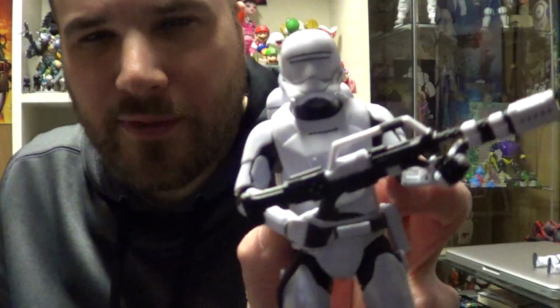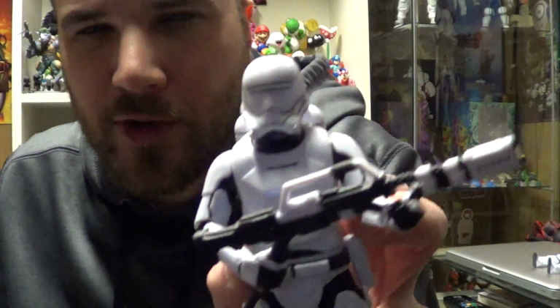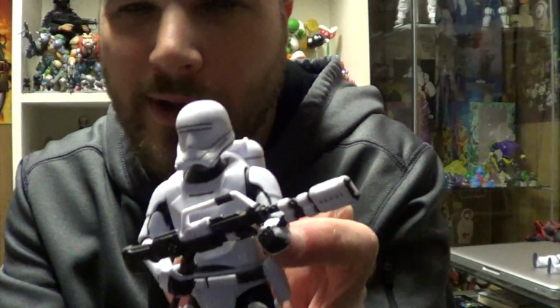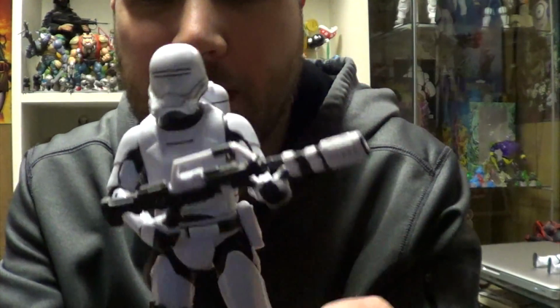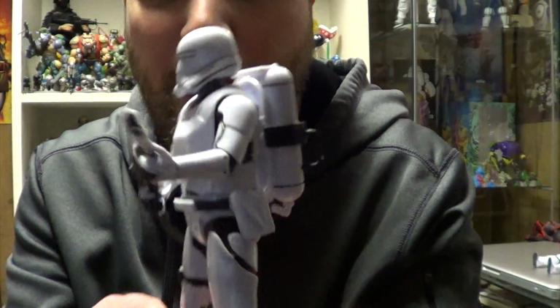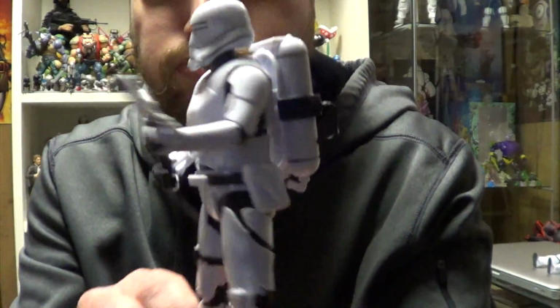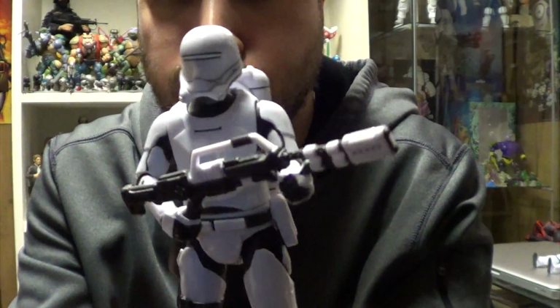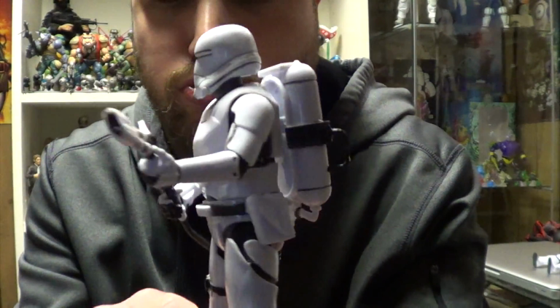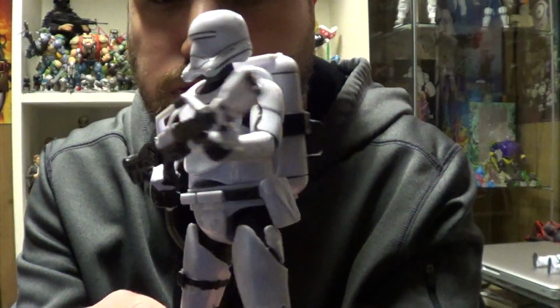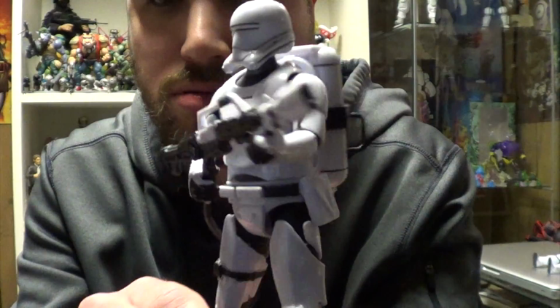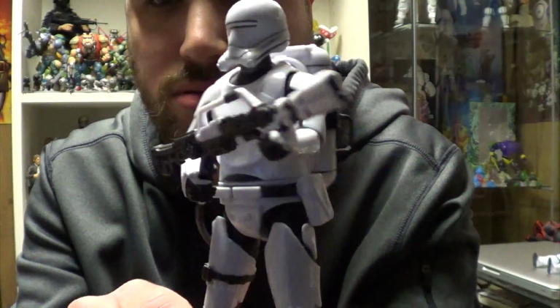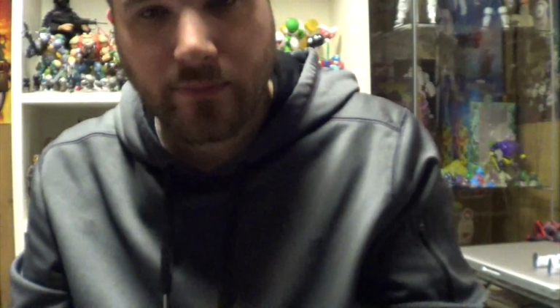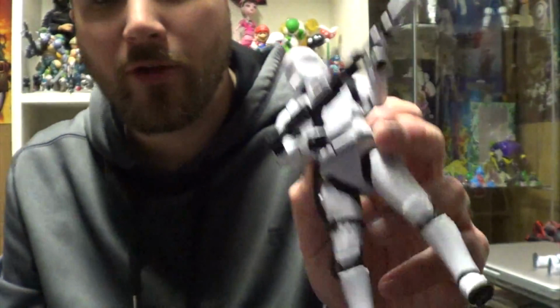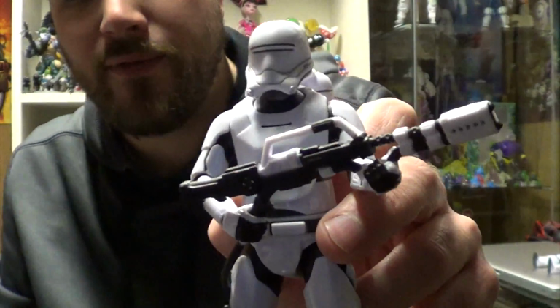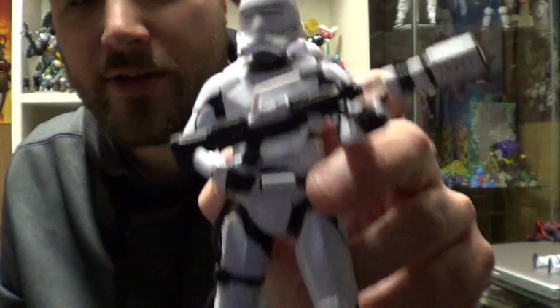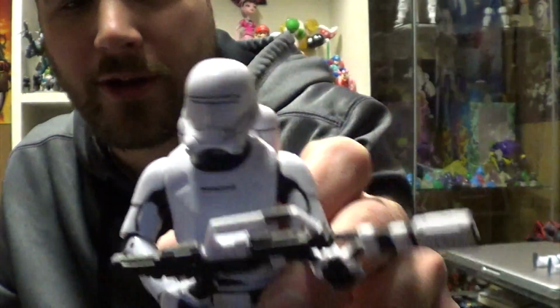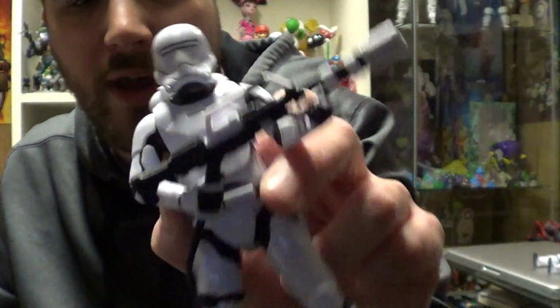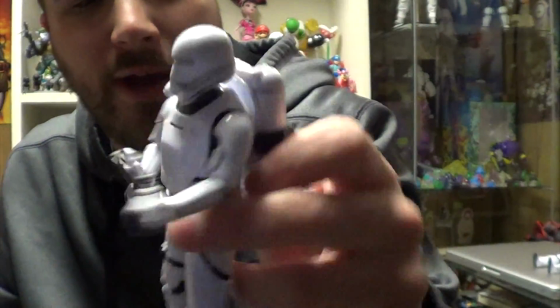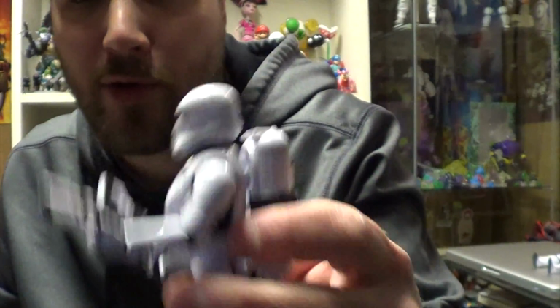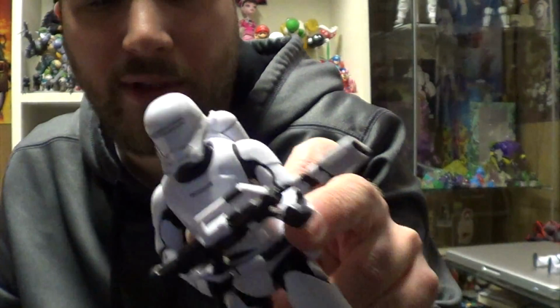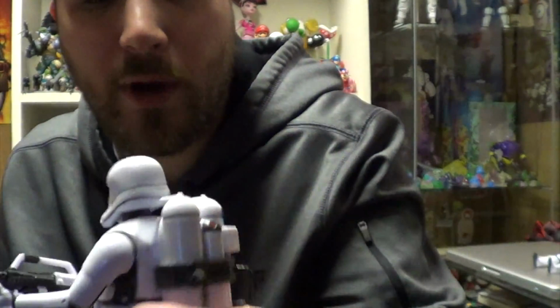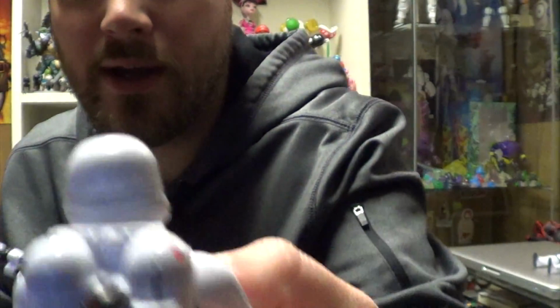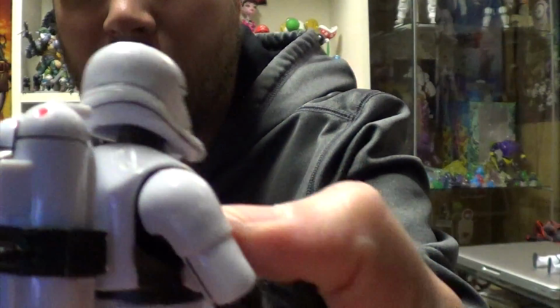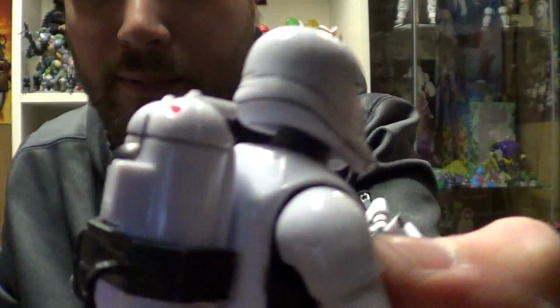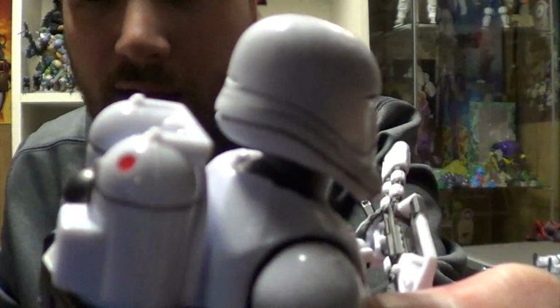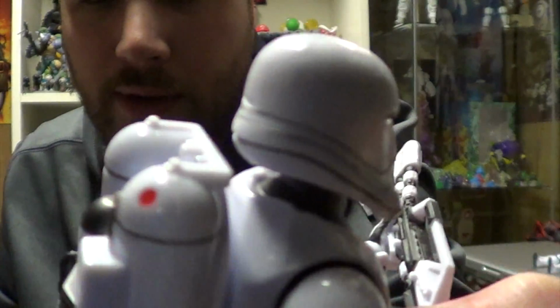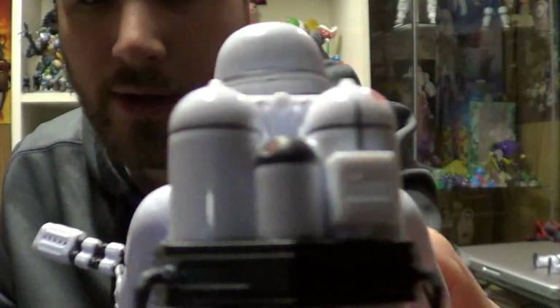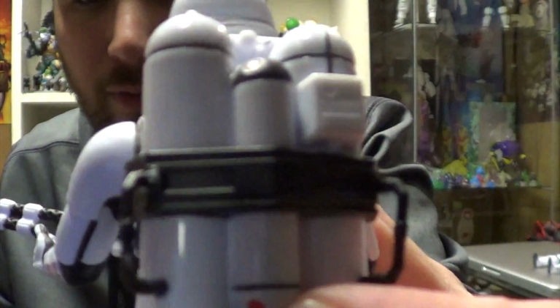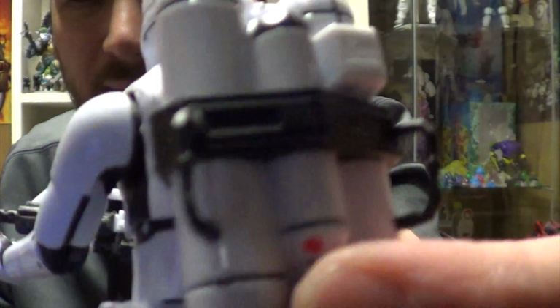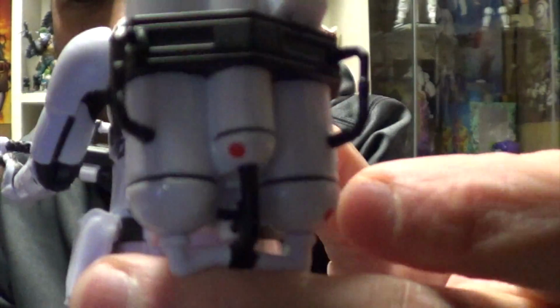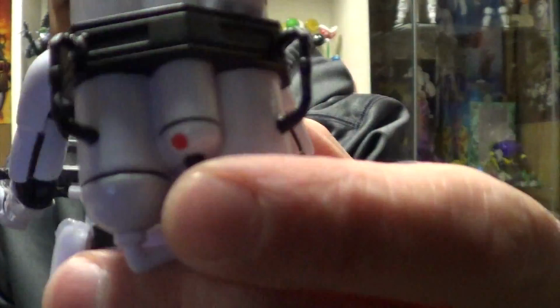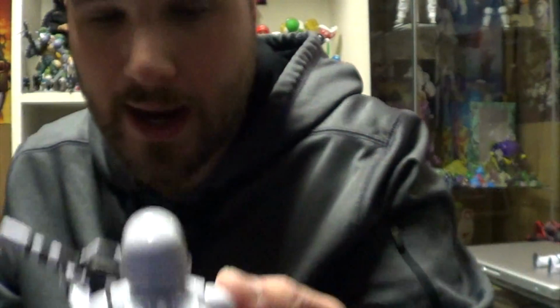You've got the Flame Trooper — great looking figure. He's gonna look good on the shelf, mostly black and white with some red paint apps here and there.